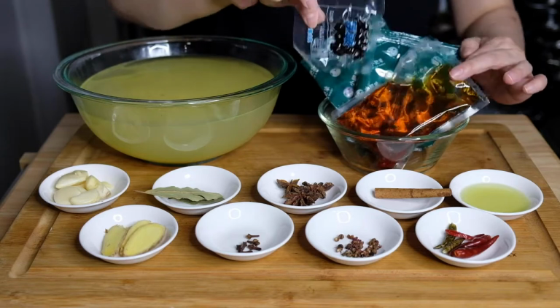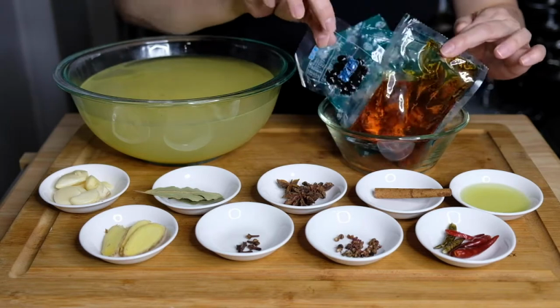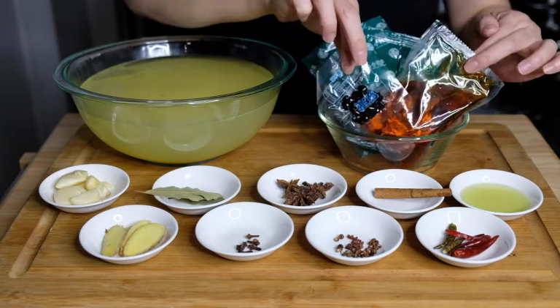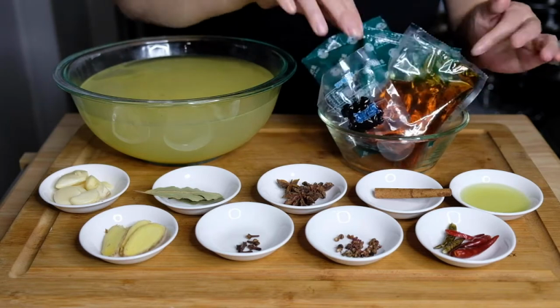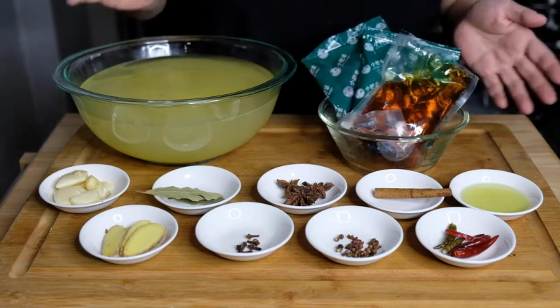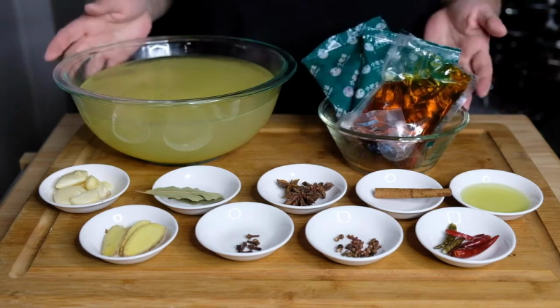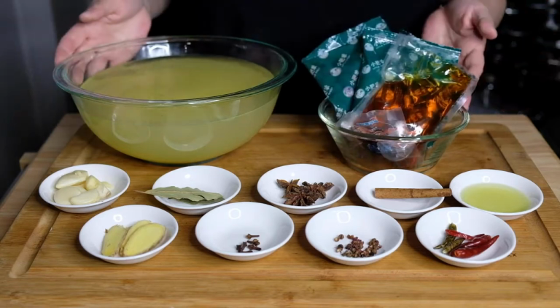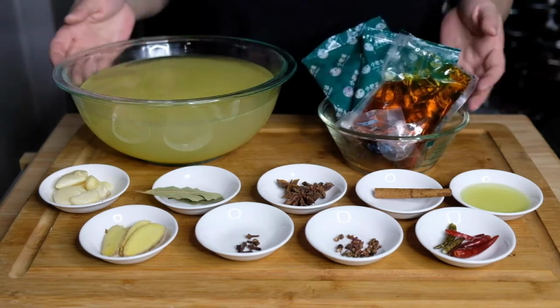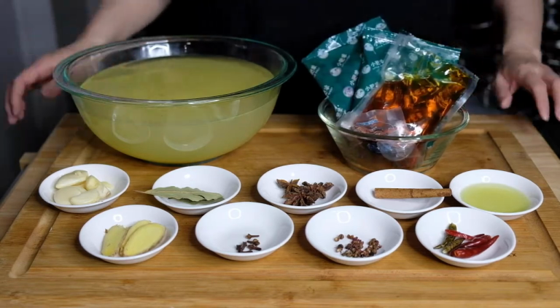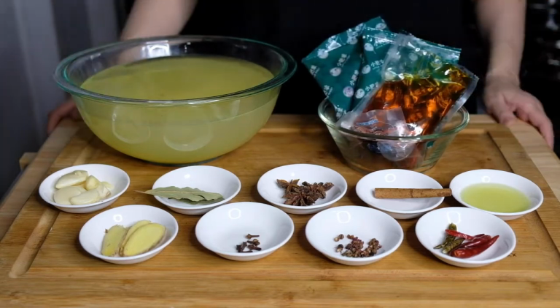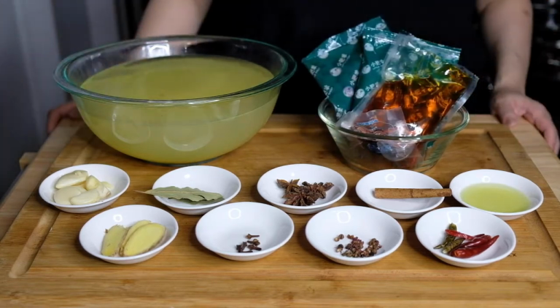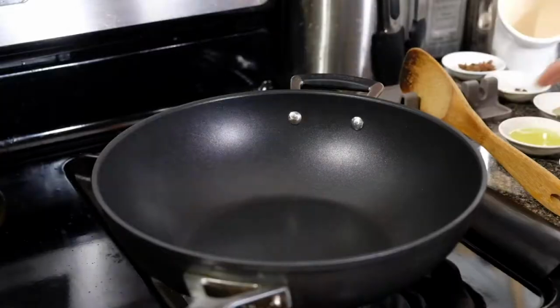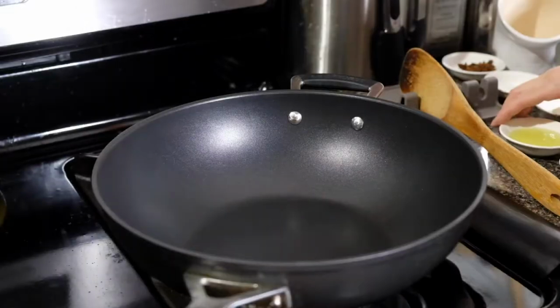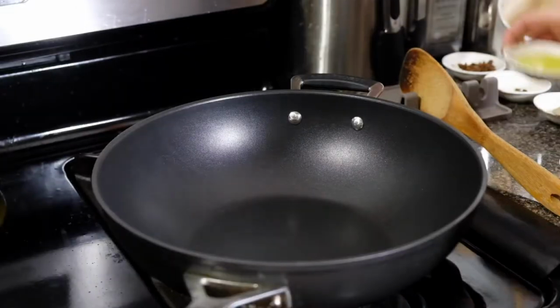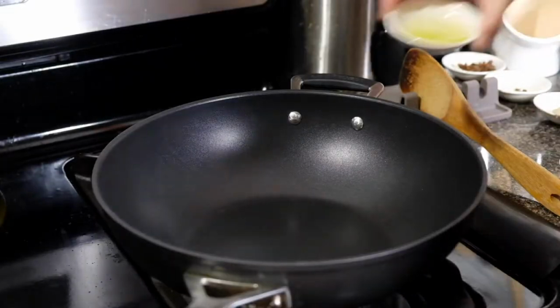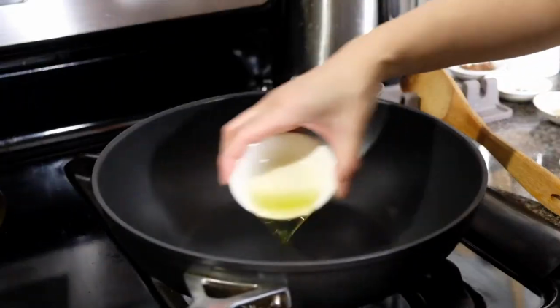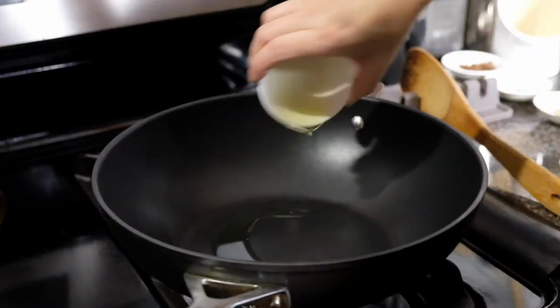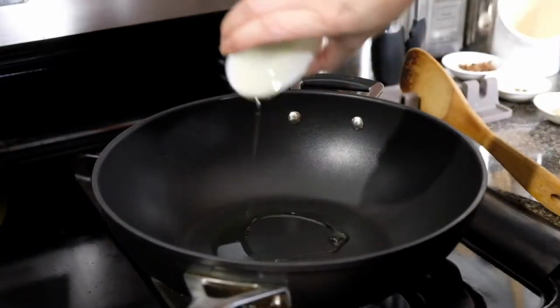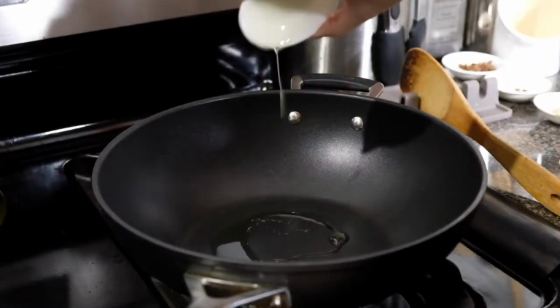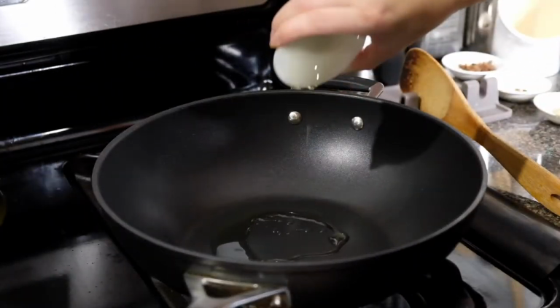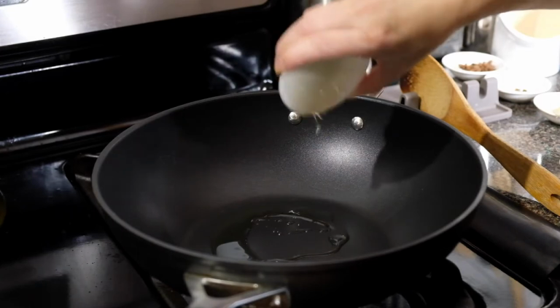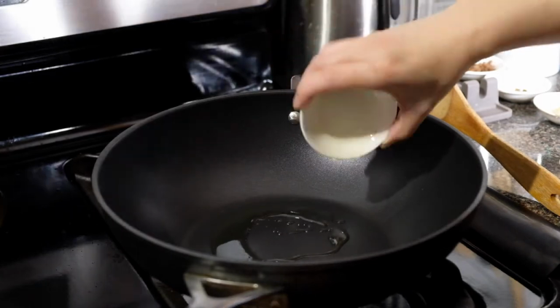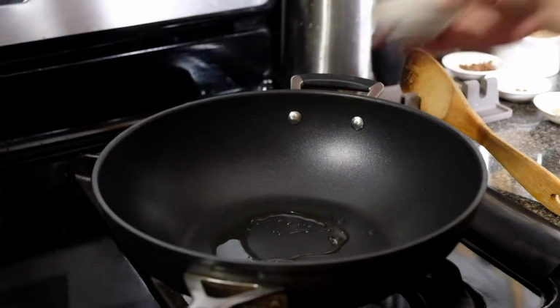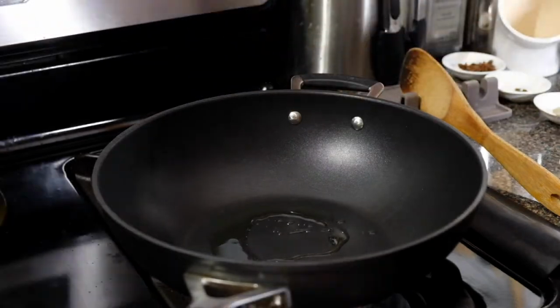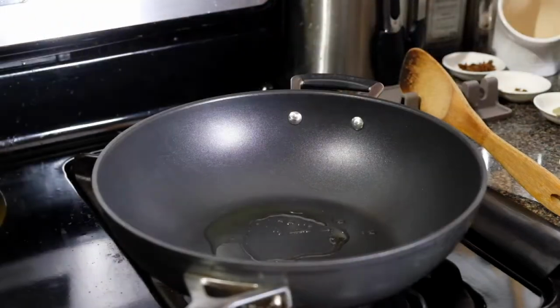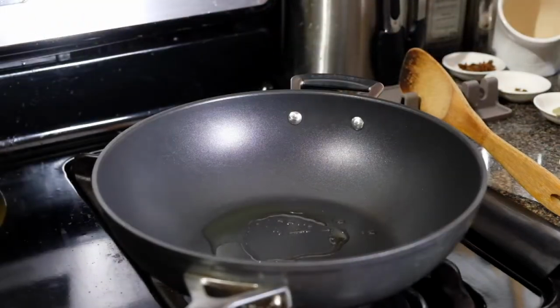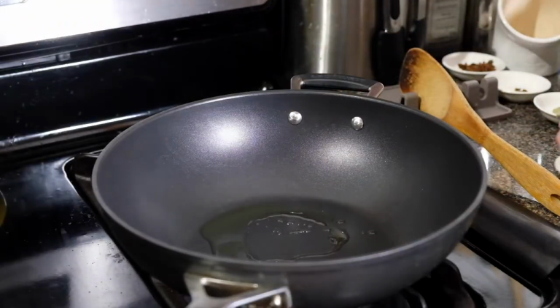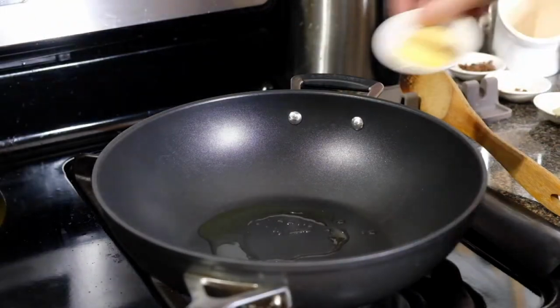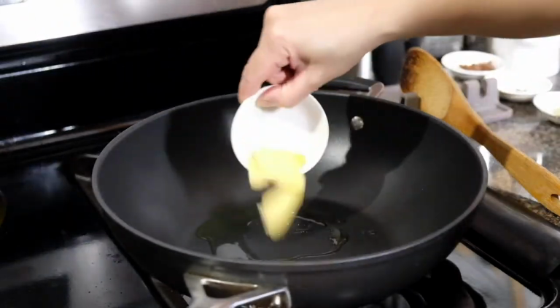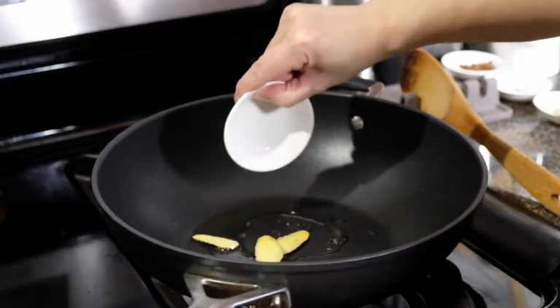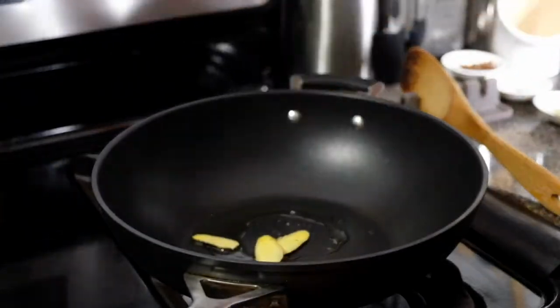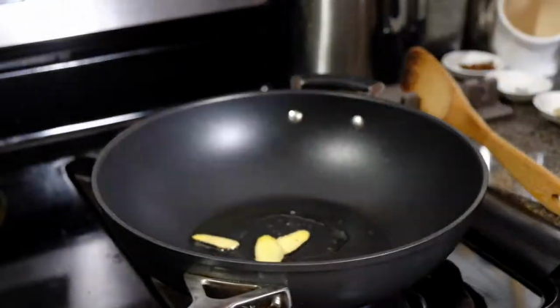You can definitely make soup base from scratch. I don't know how to since I've never made hot pot before, so I decided to go with this kit I got on Amazon.